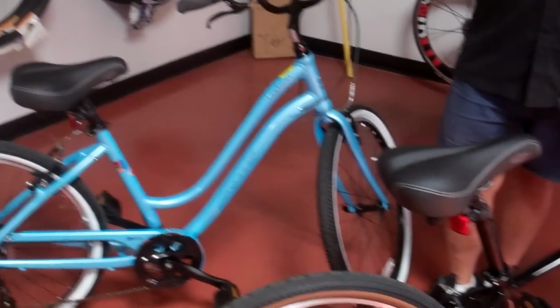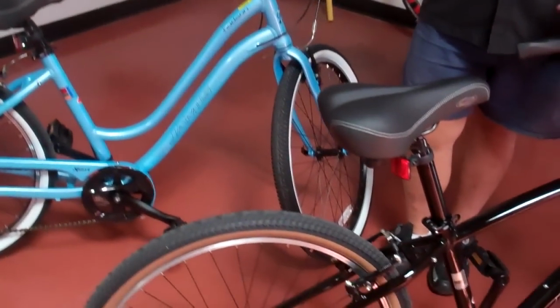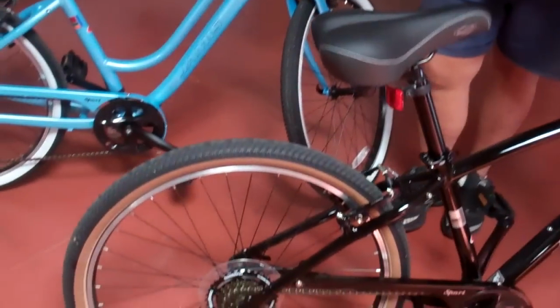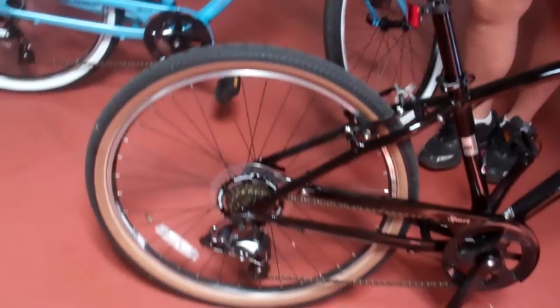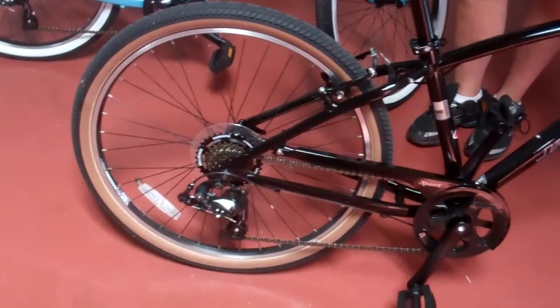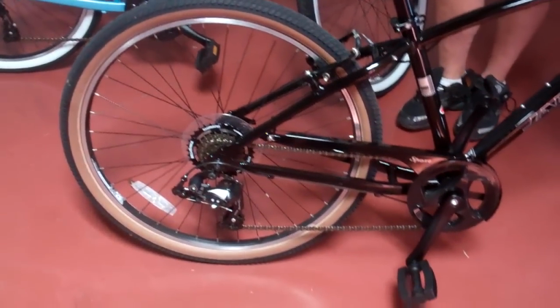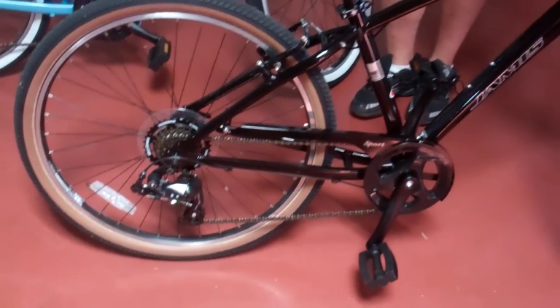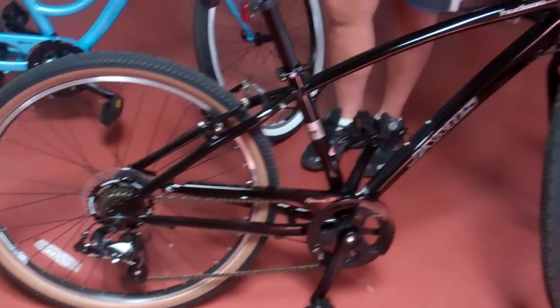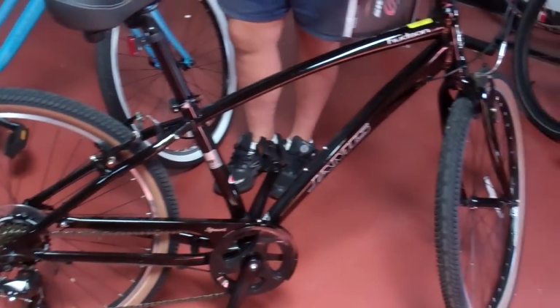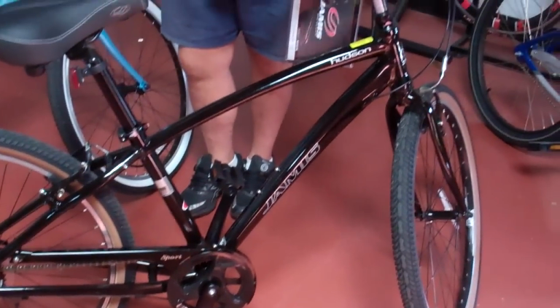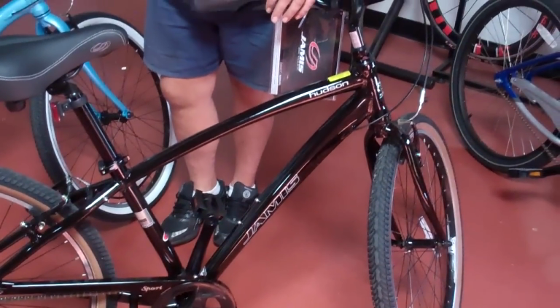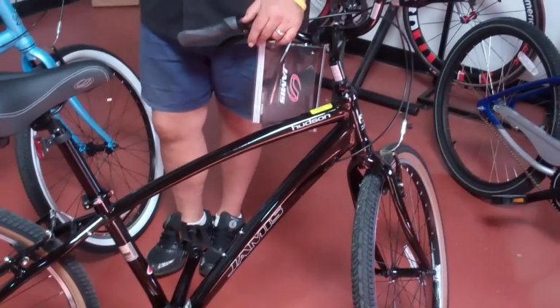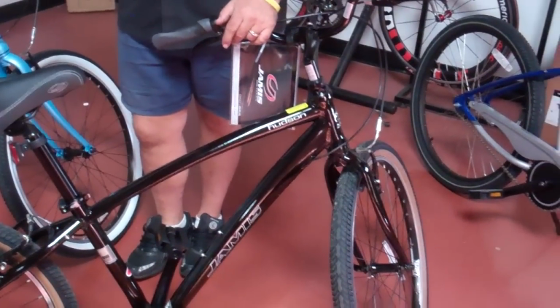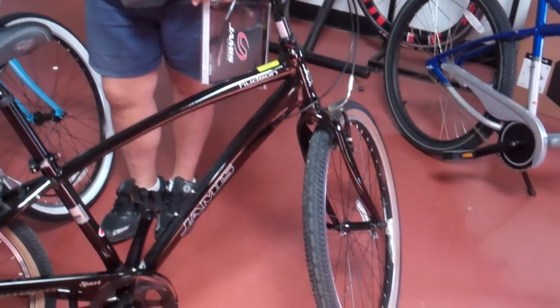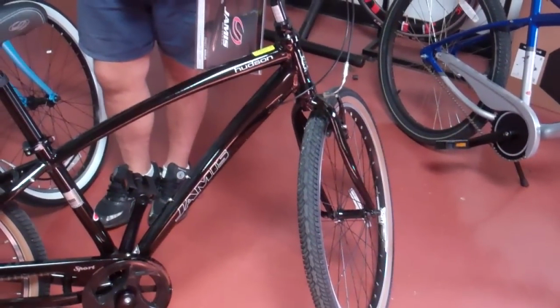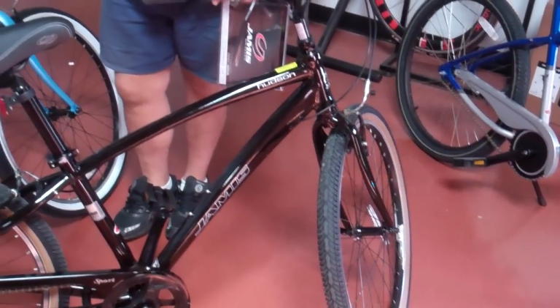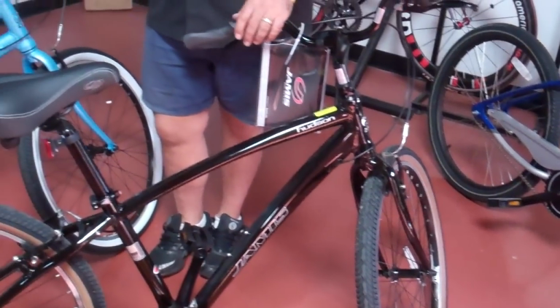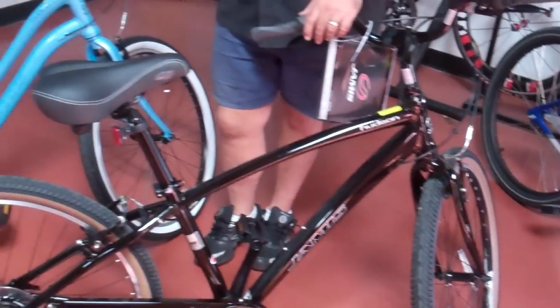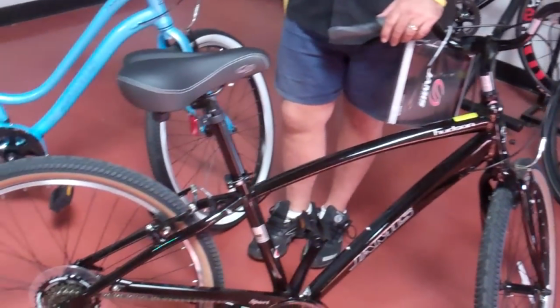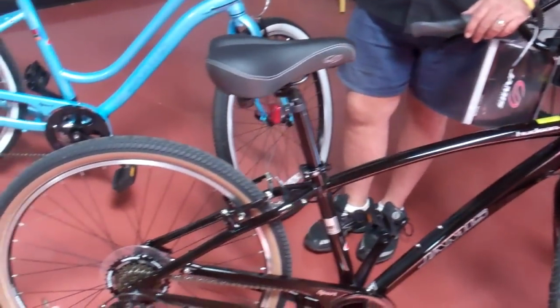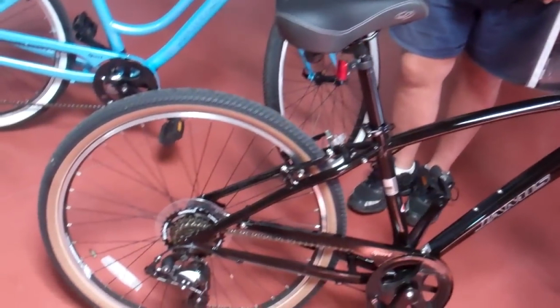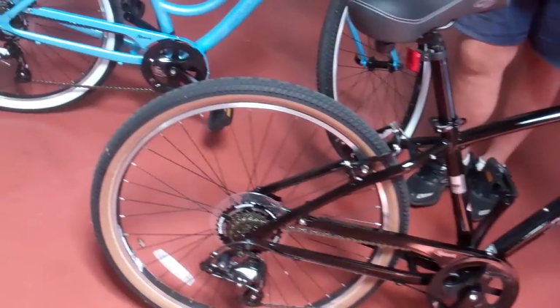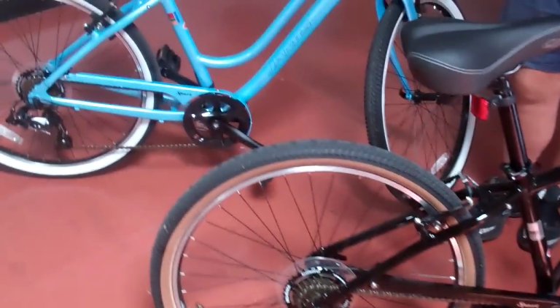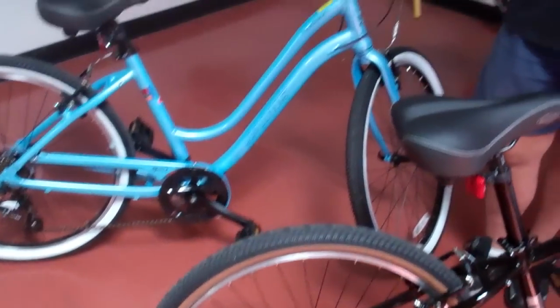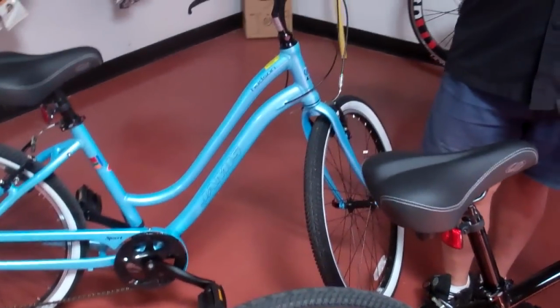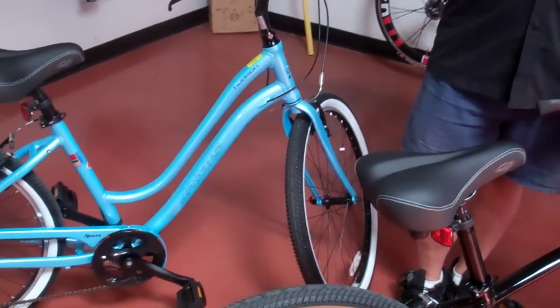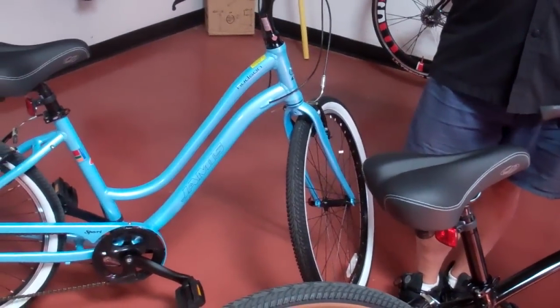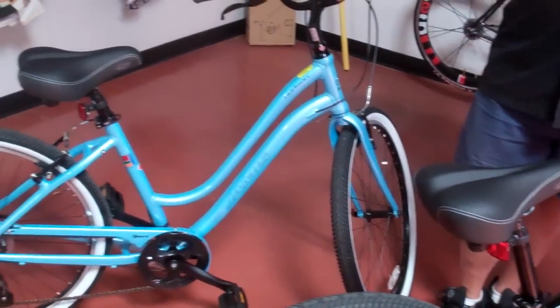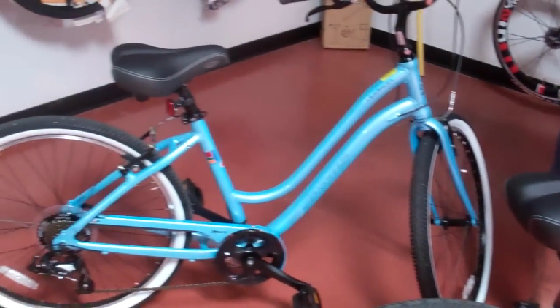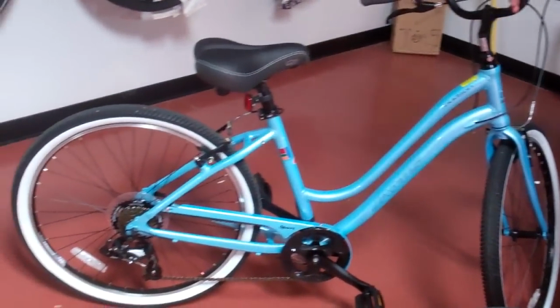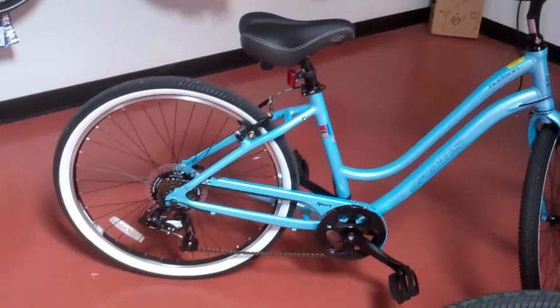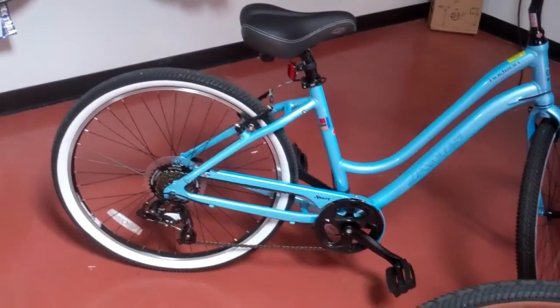We have the standard Hudson Sport and the Hudson Sport in a step-through model. It used to be called a women's specific, but there's a whole lot of other uses for that, and we'll get into that when I talk about that bike.